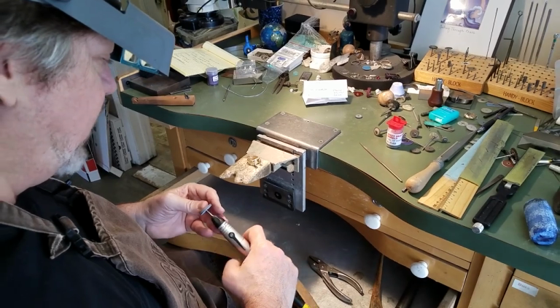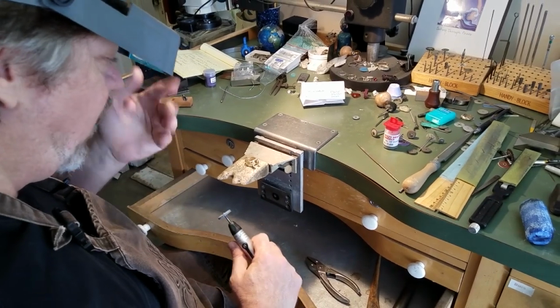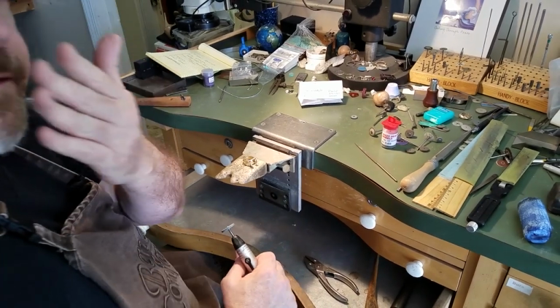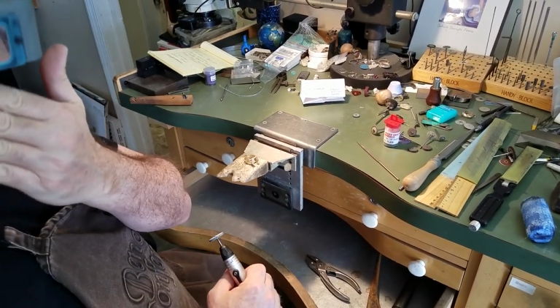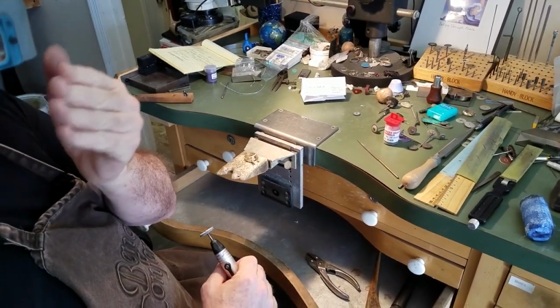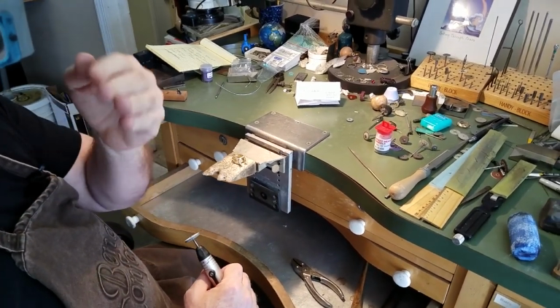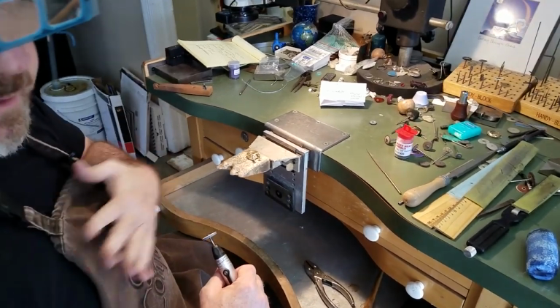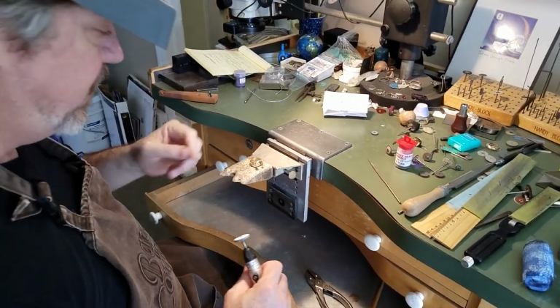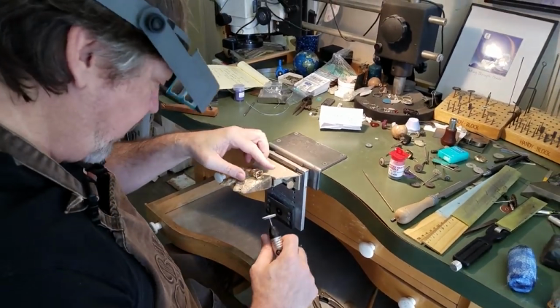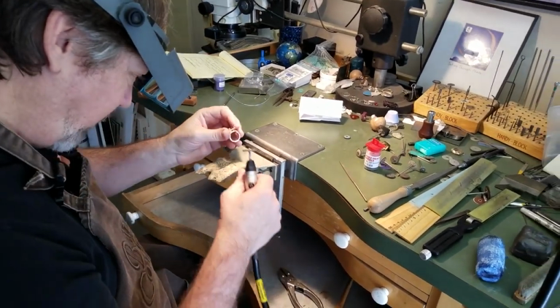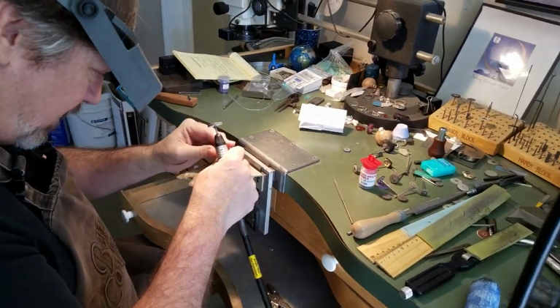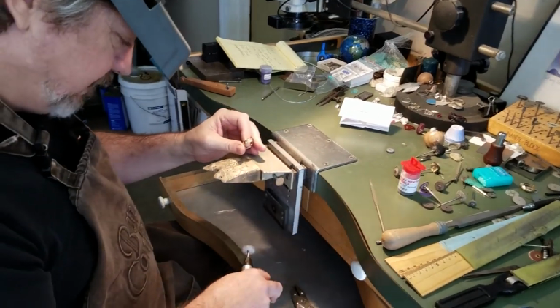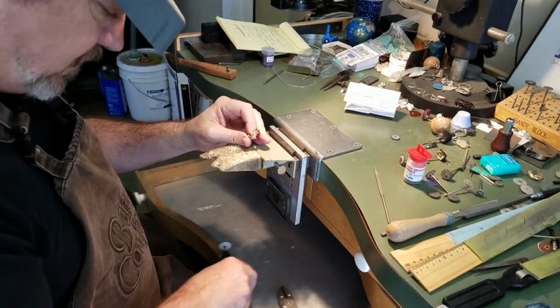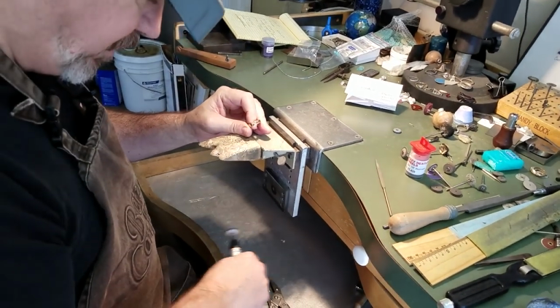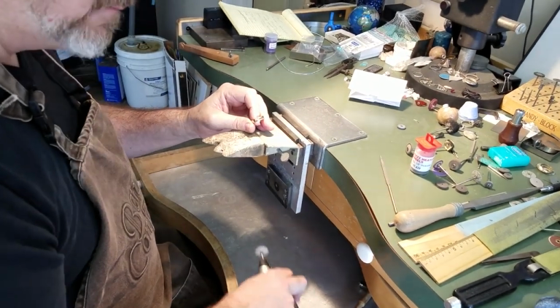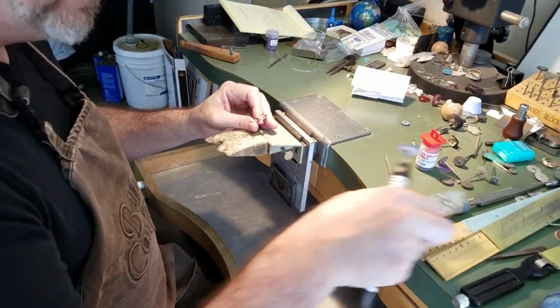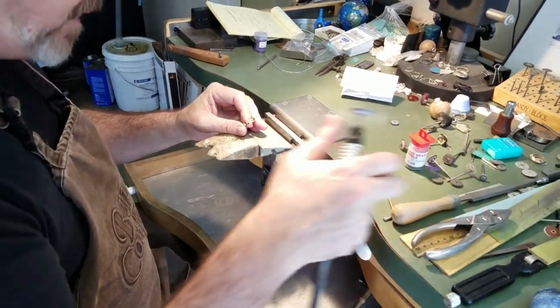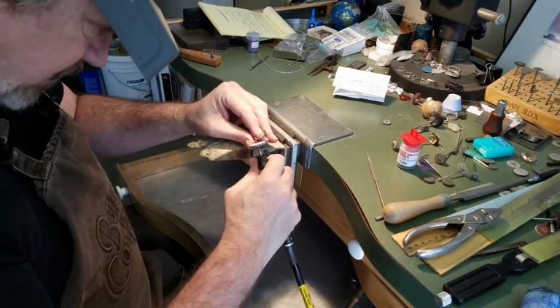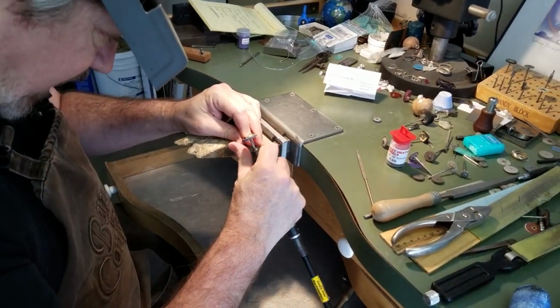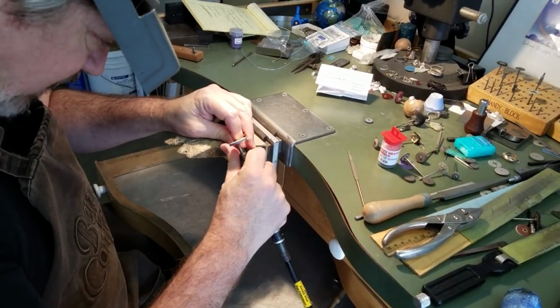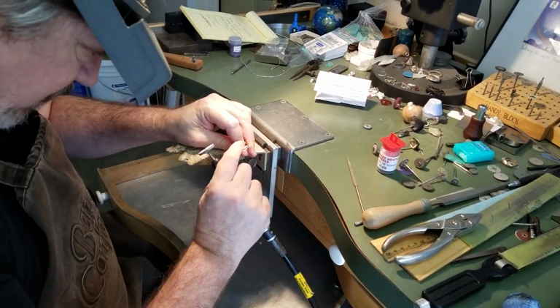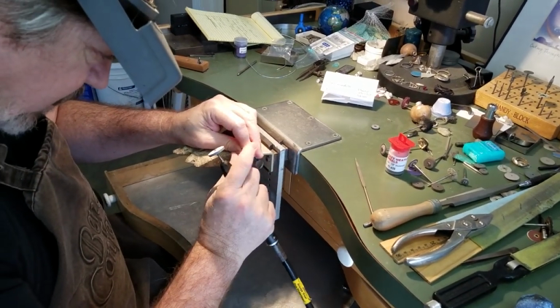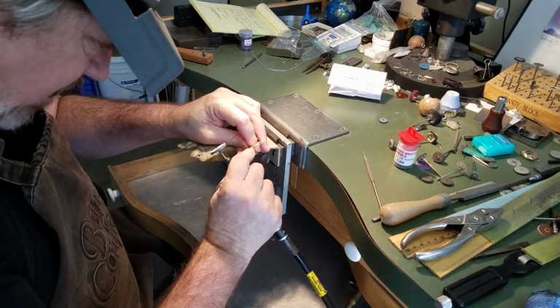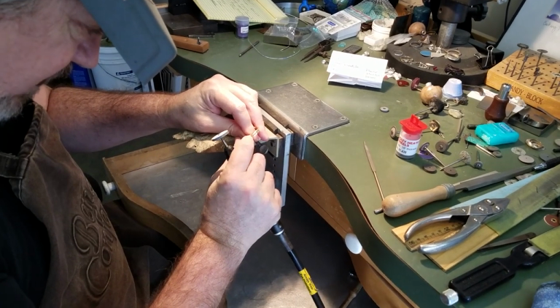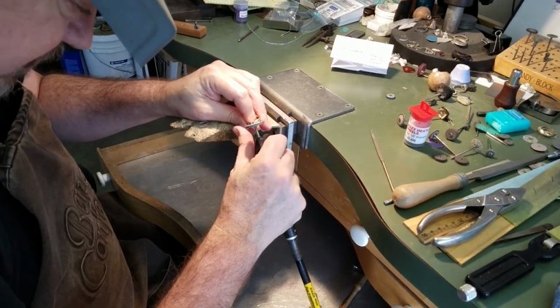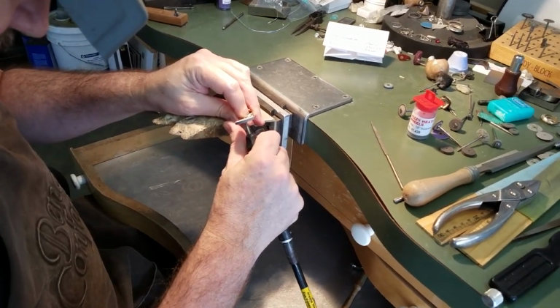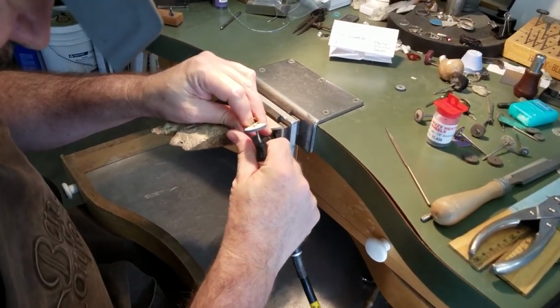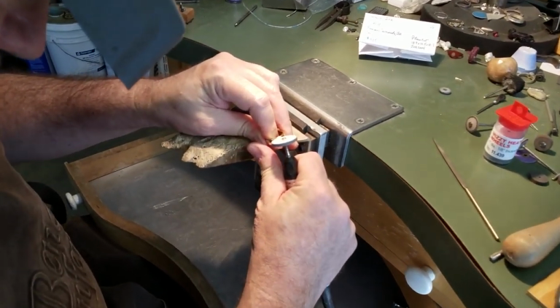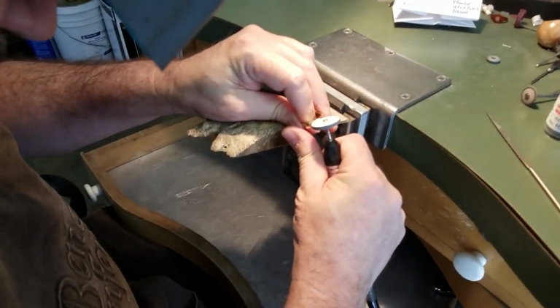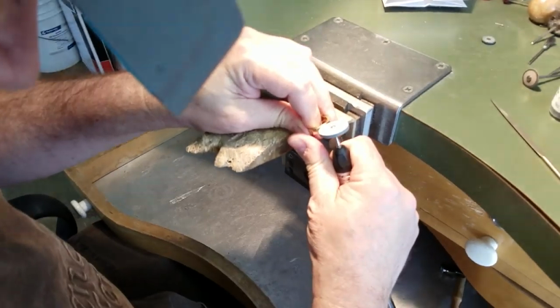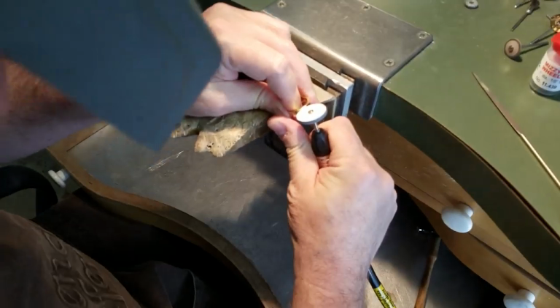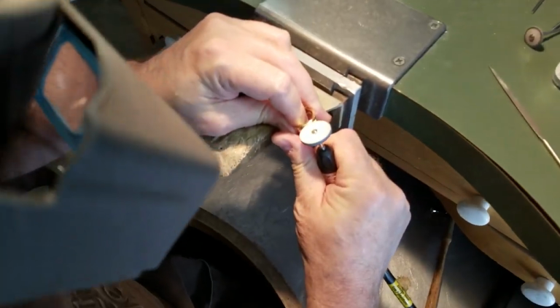They do fly up, so make sure you've got some eye protection and something over you. Pull your lap tray out so we catch as much as possible. And what we're going to do now is take off this sprue.